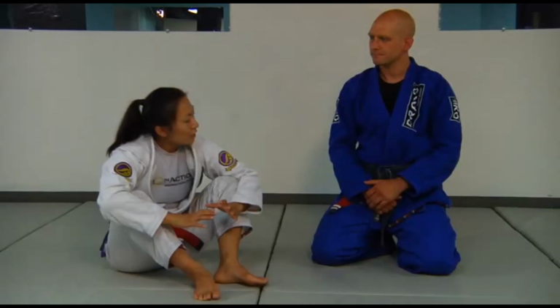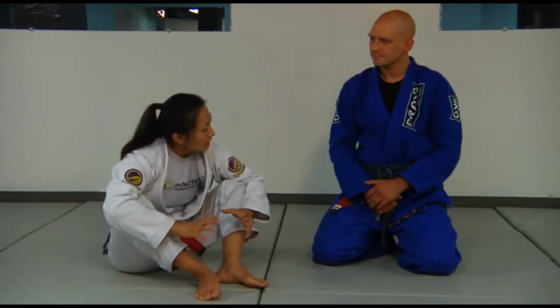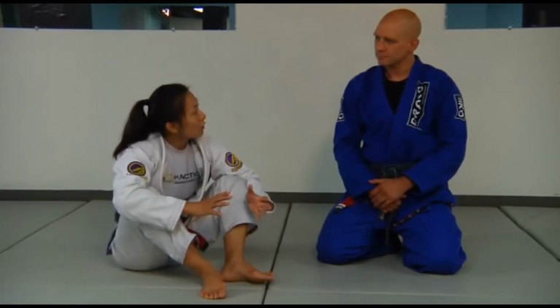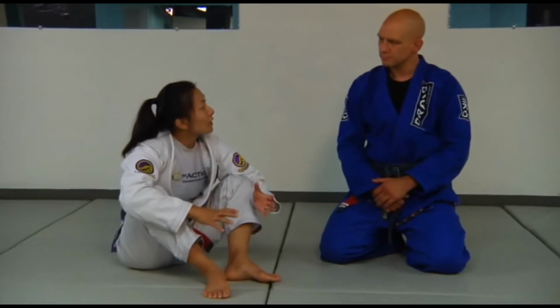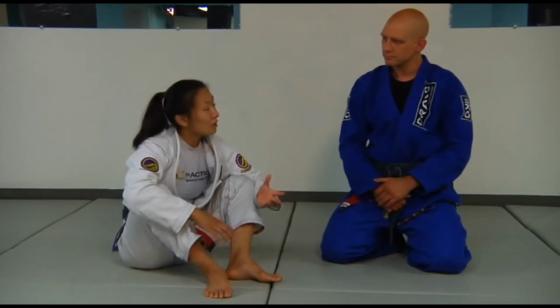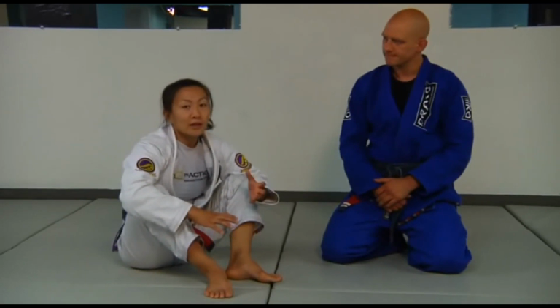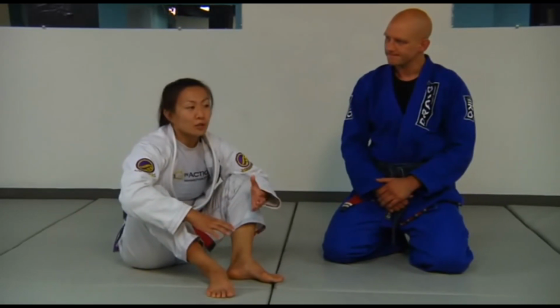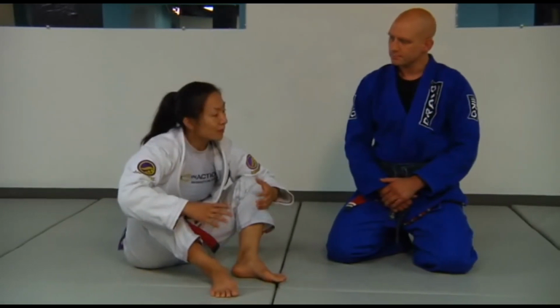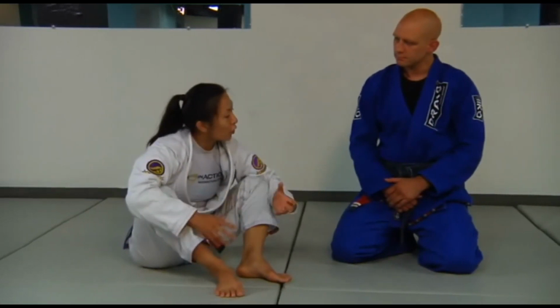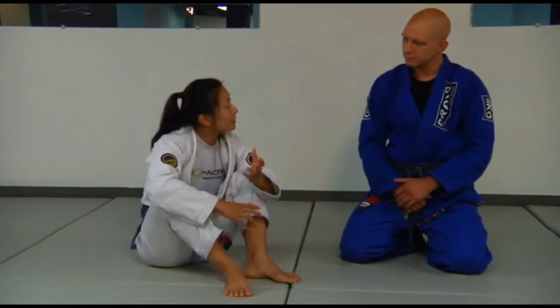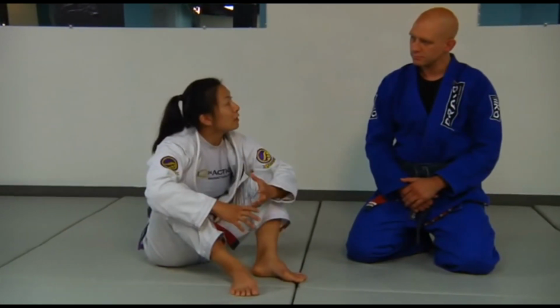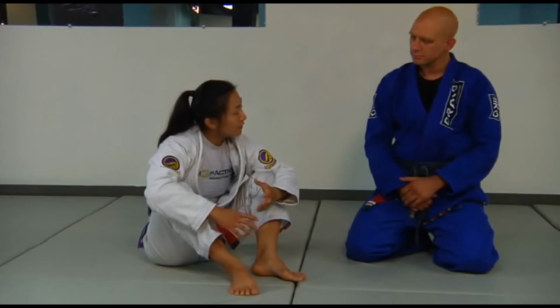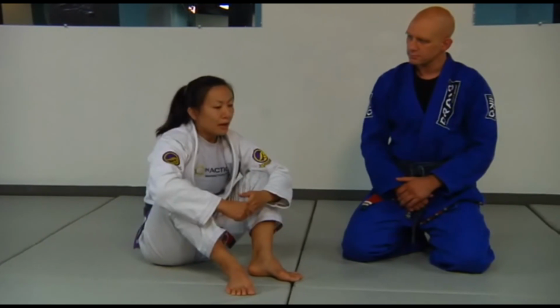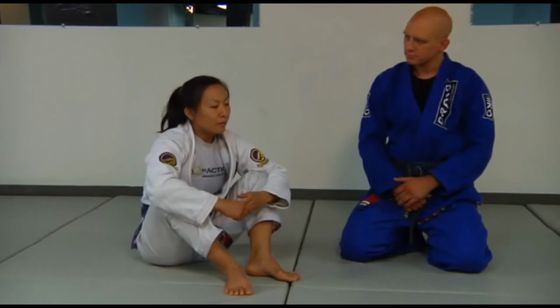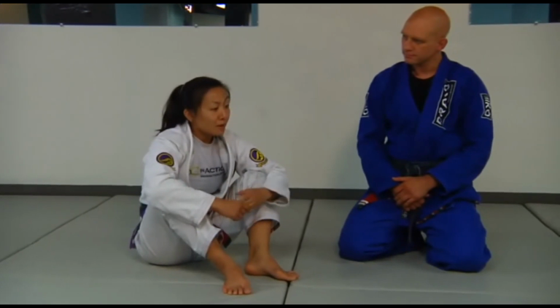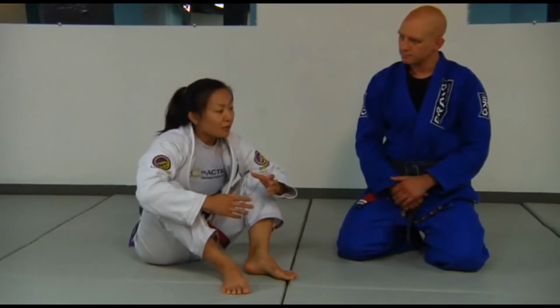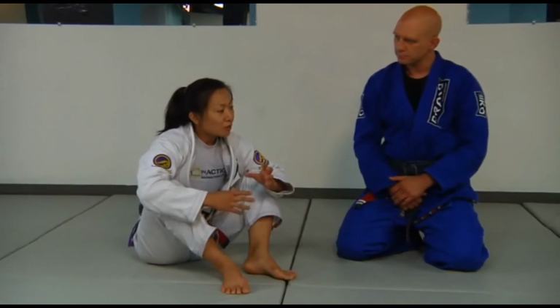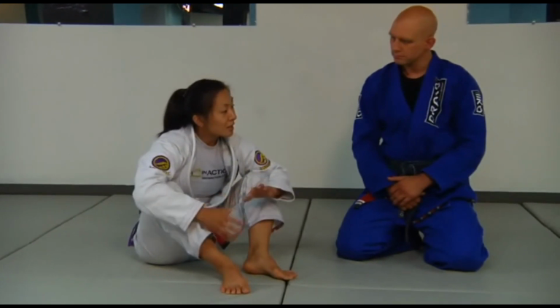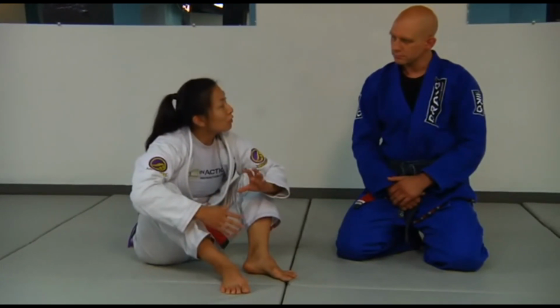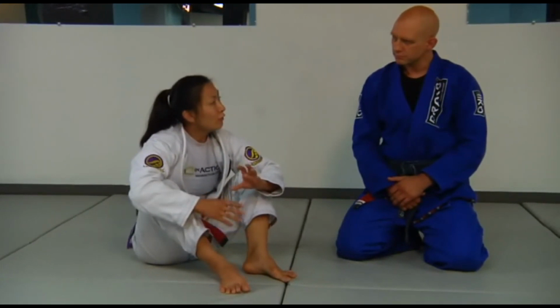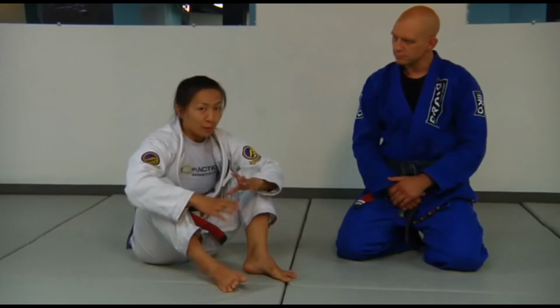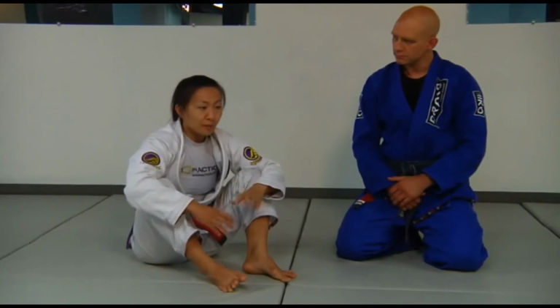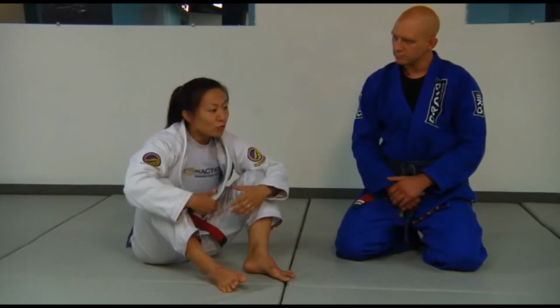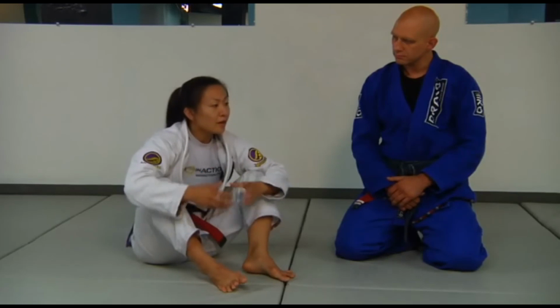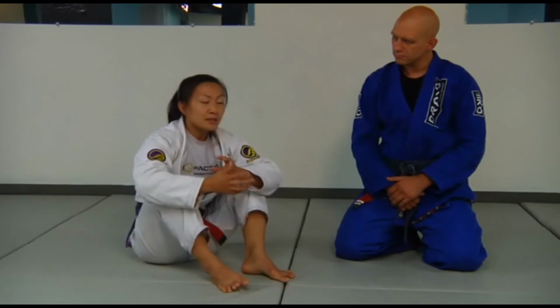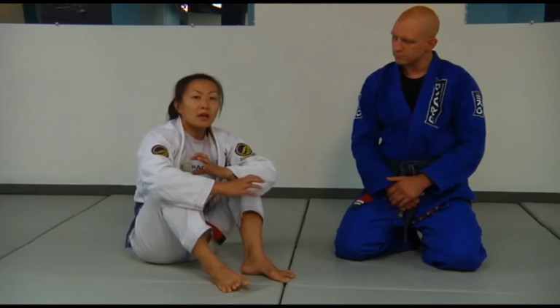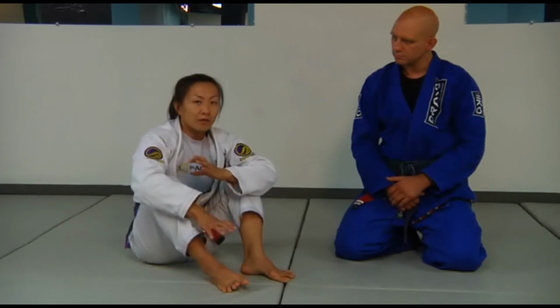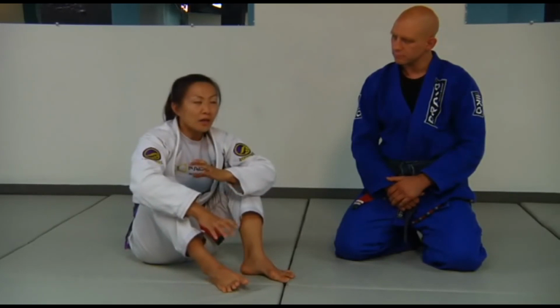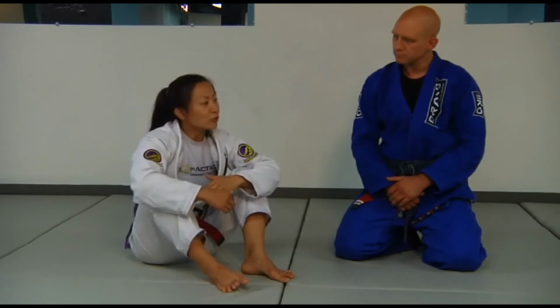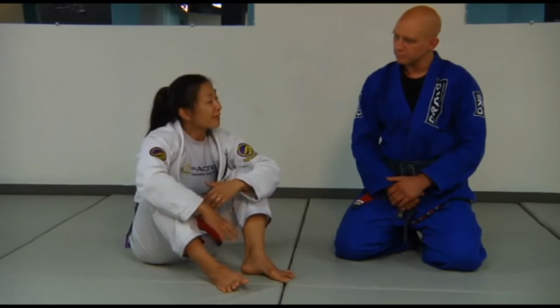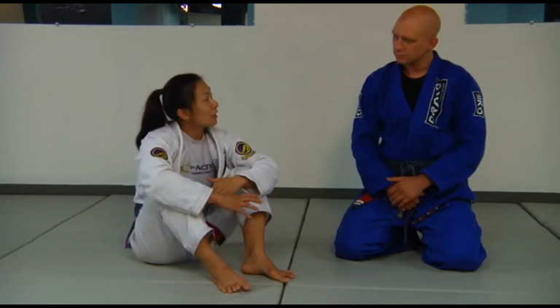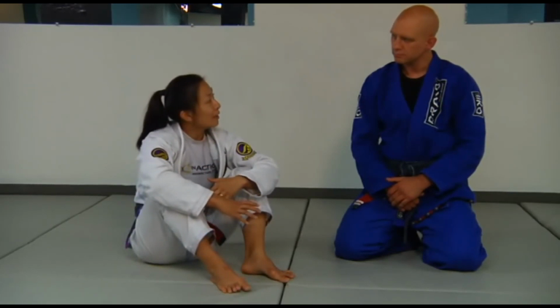The next thing I want to go into is the single leg X guard entry. It's something I've incorporated into my game a lot. I think it's a really successful guard for a smaller person because you are isolating a part of their body and you're also able to get underneath their hips.